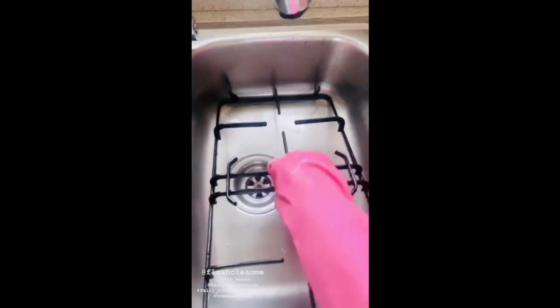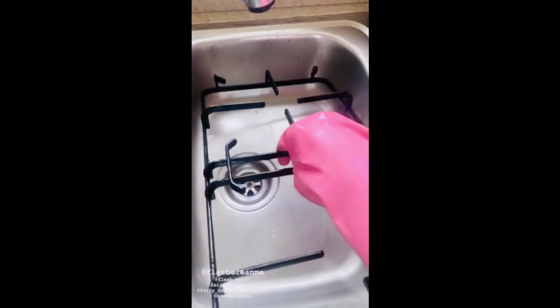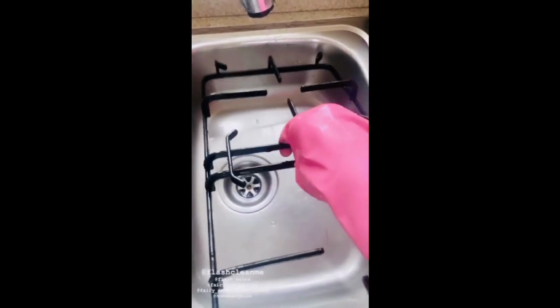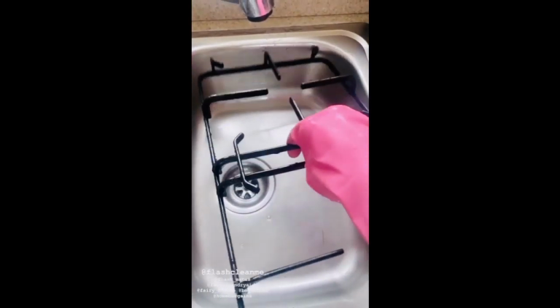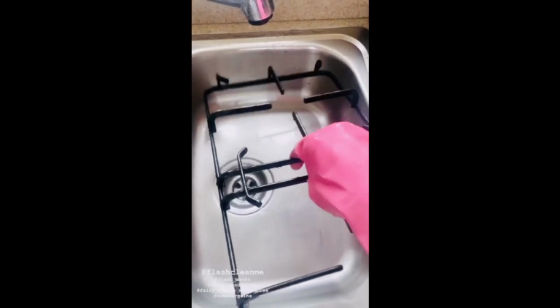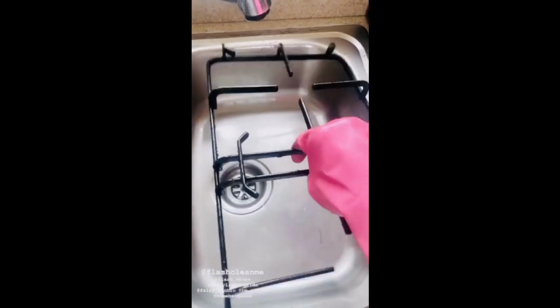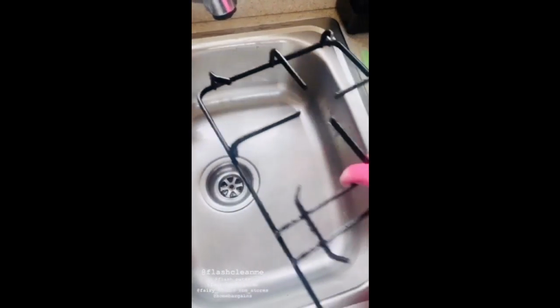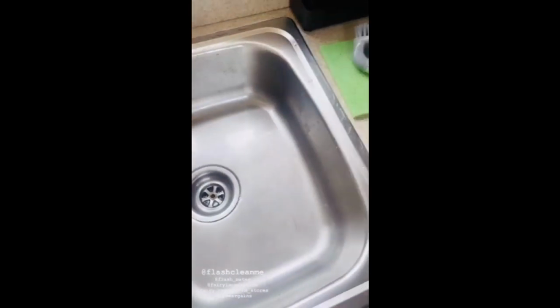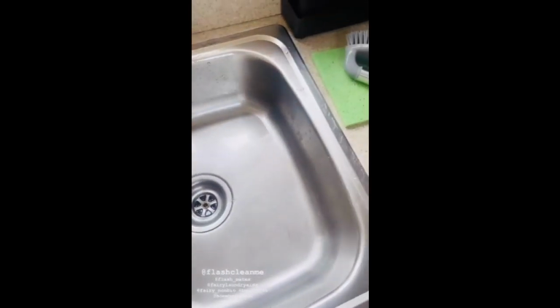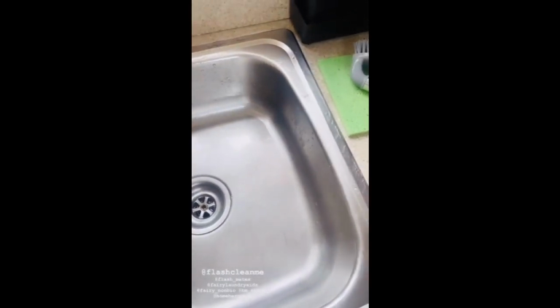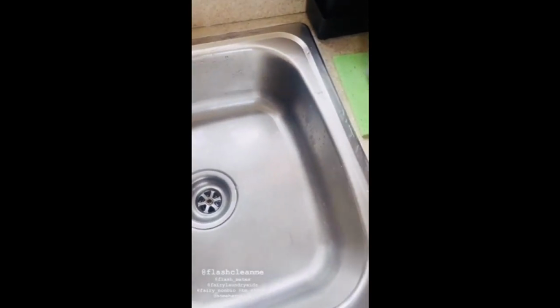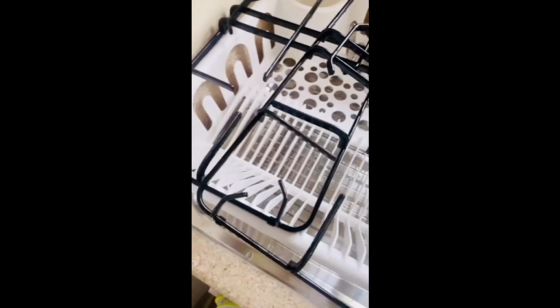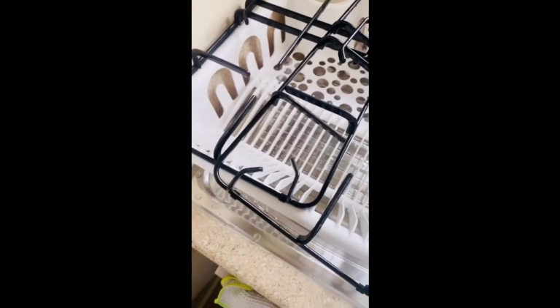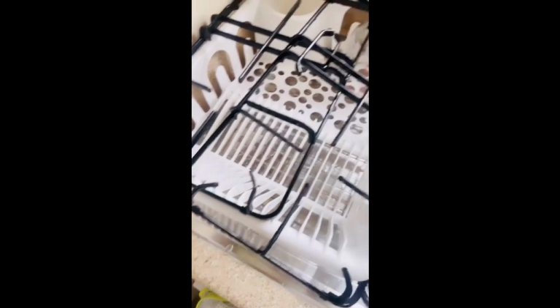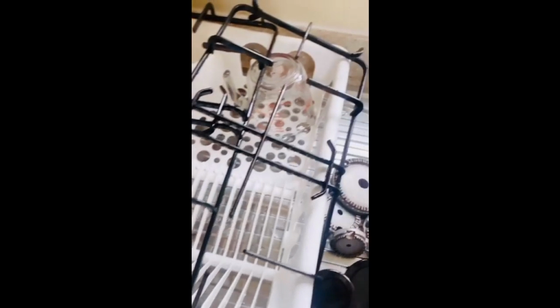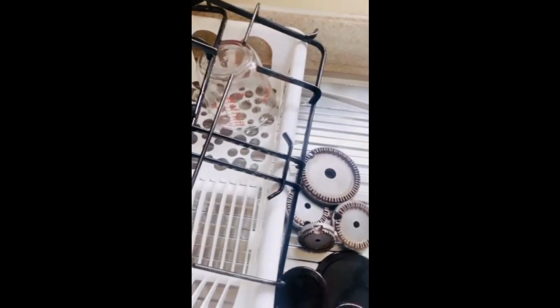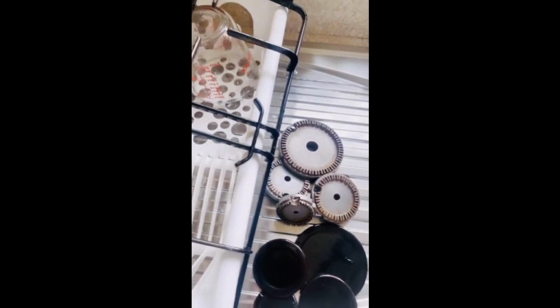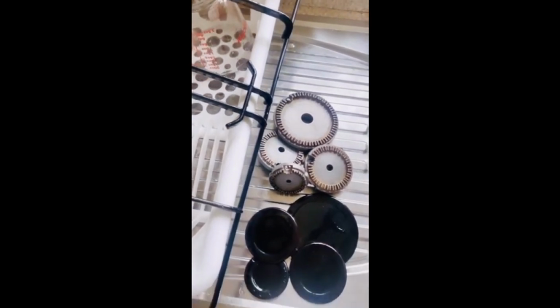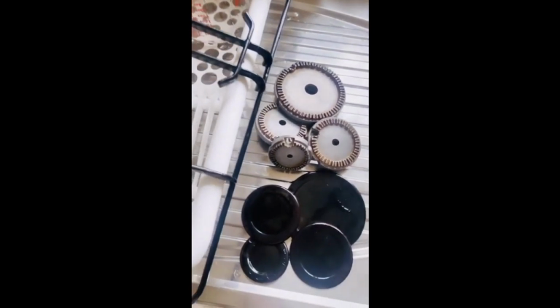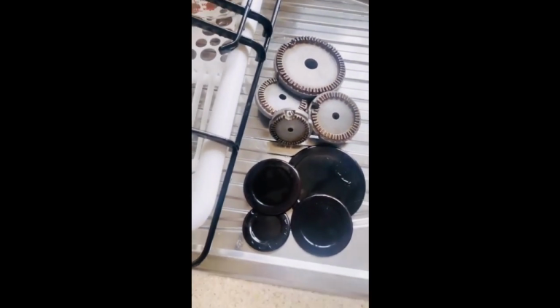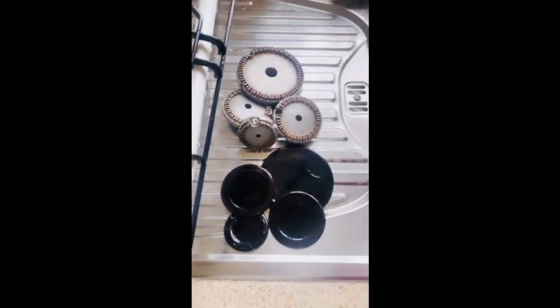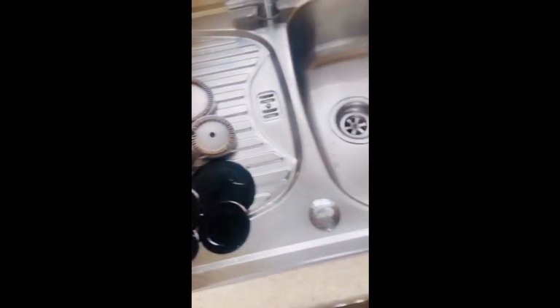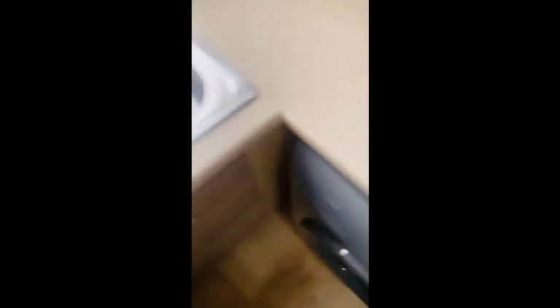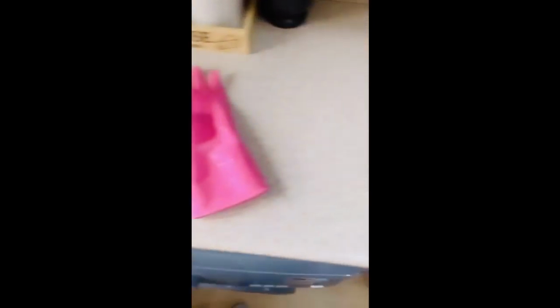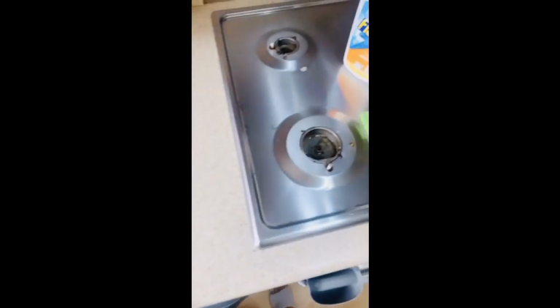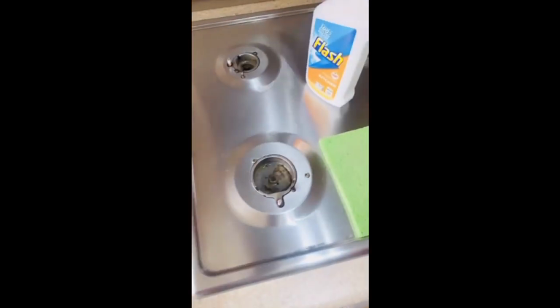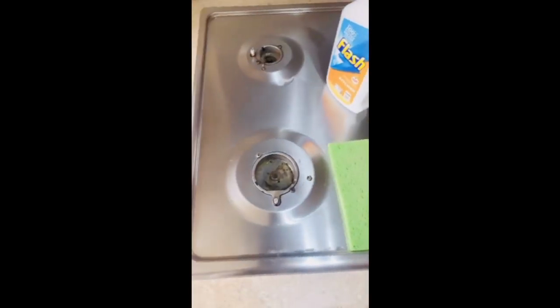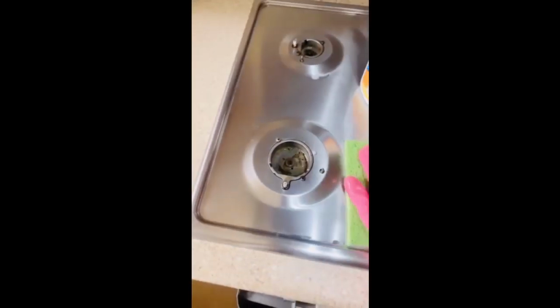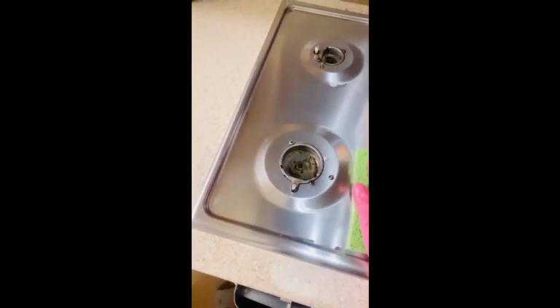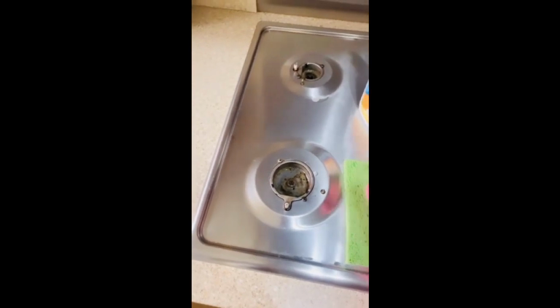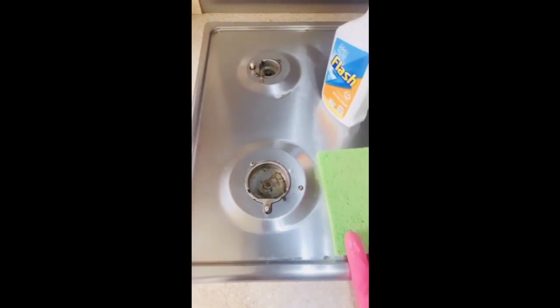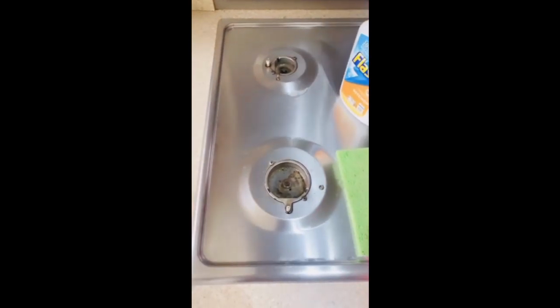Okay, we are done — everything is clean now. I've just let them dry over here. In the meanwhile, I'm going to clean my cooker.